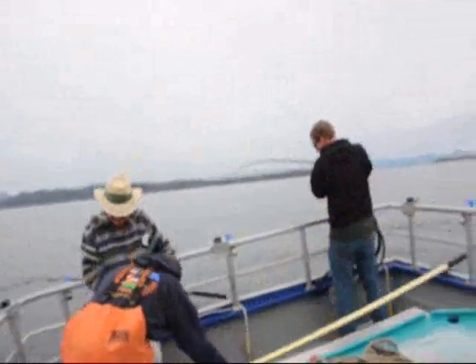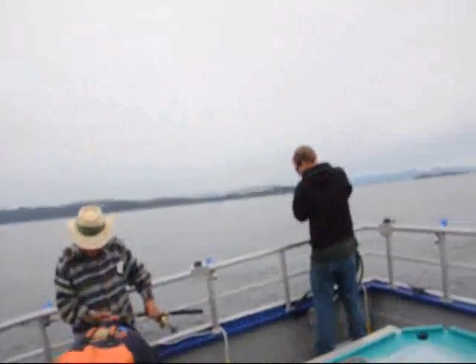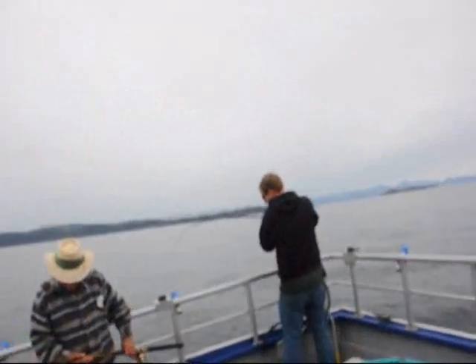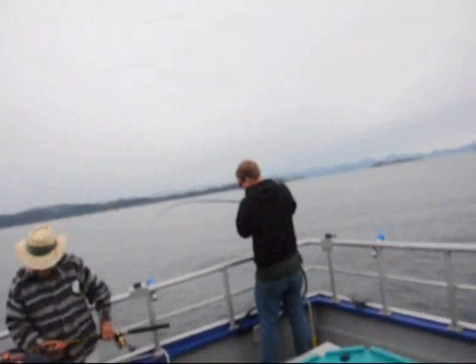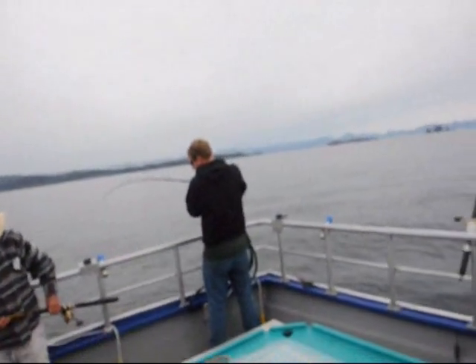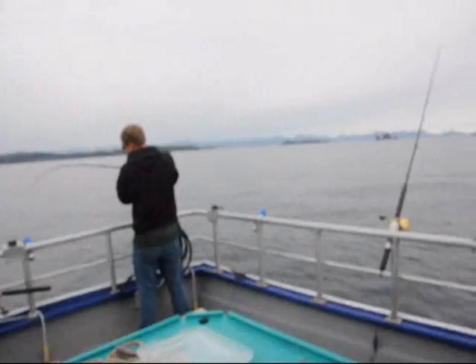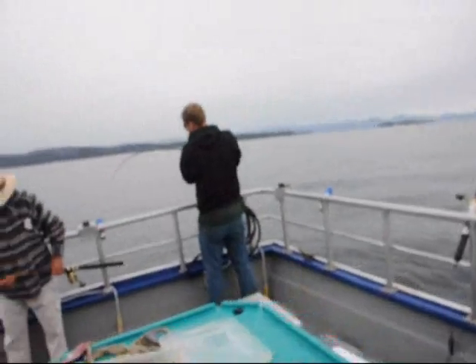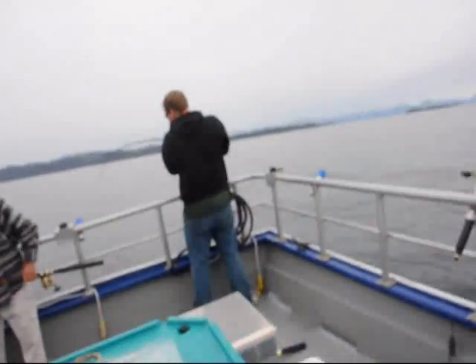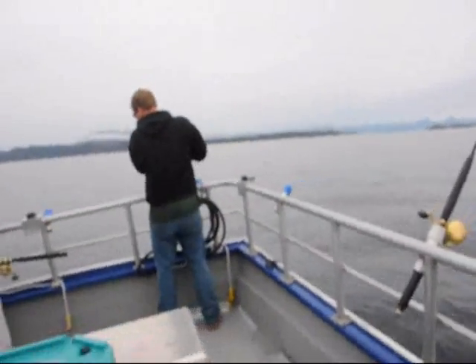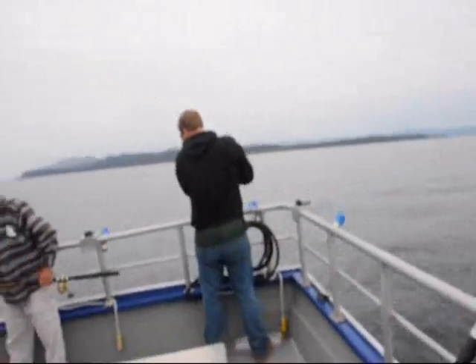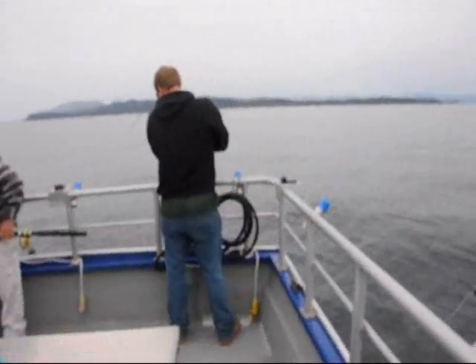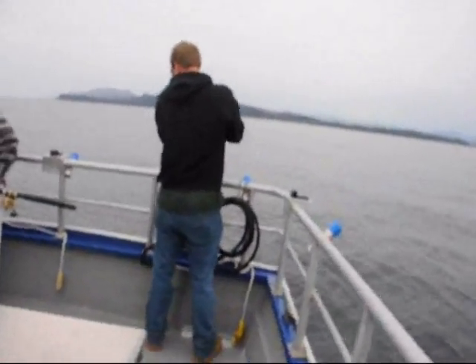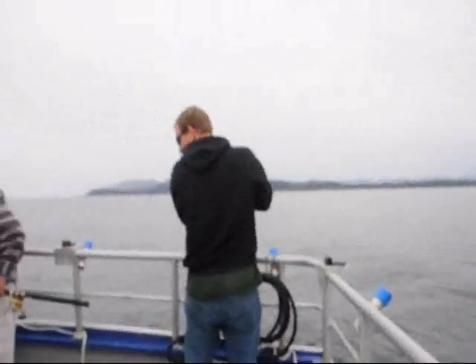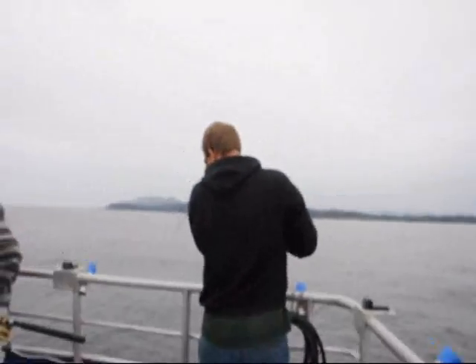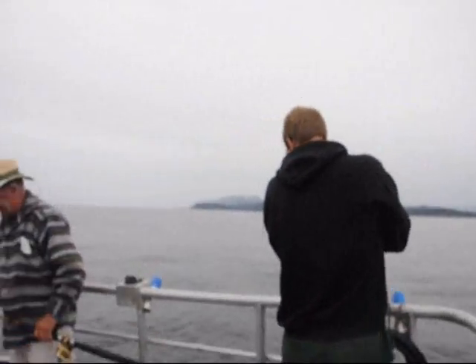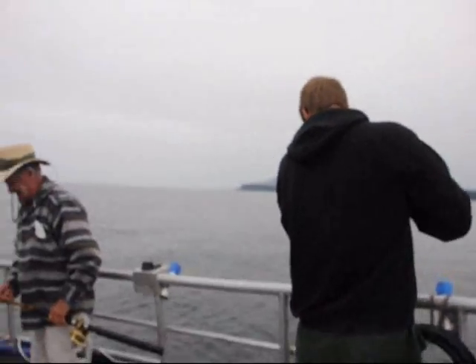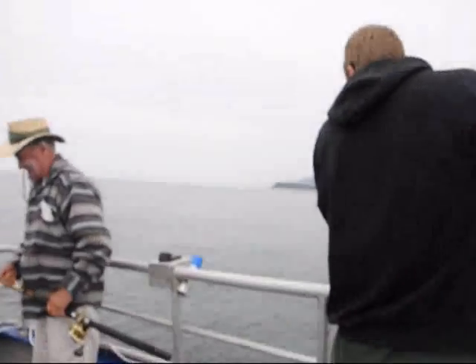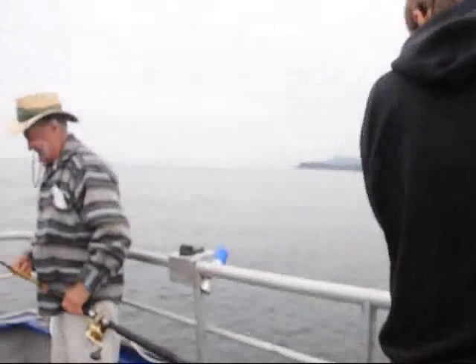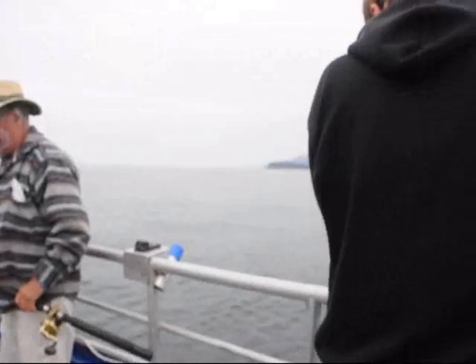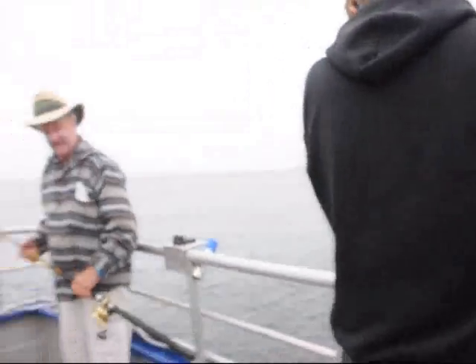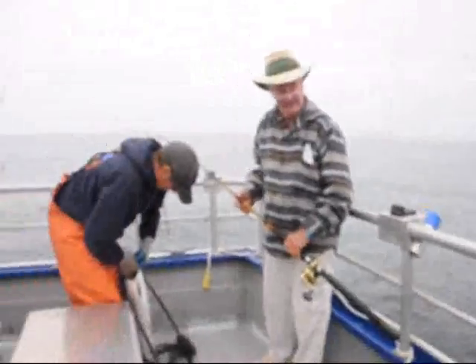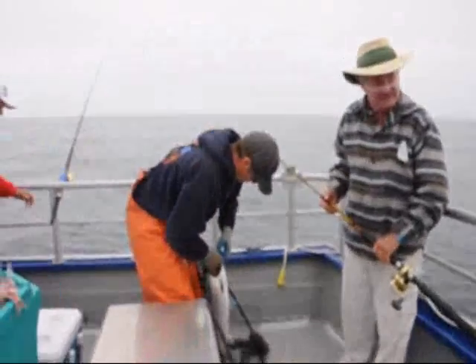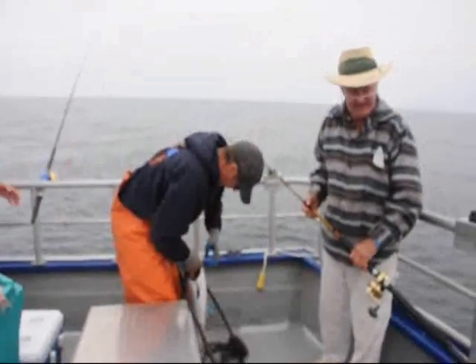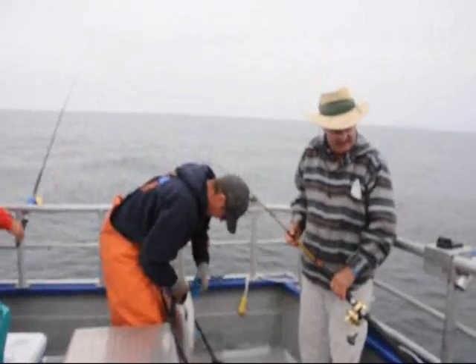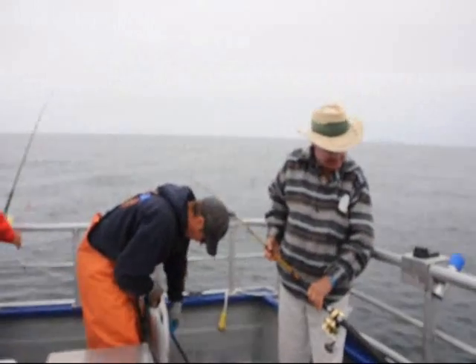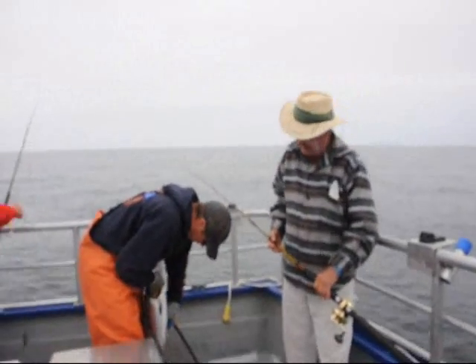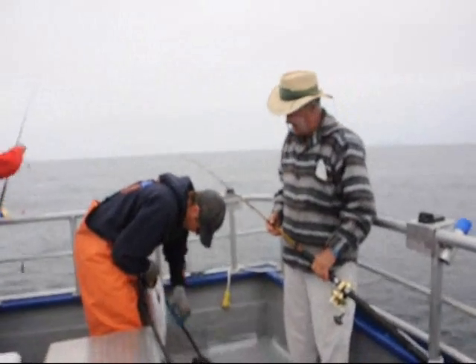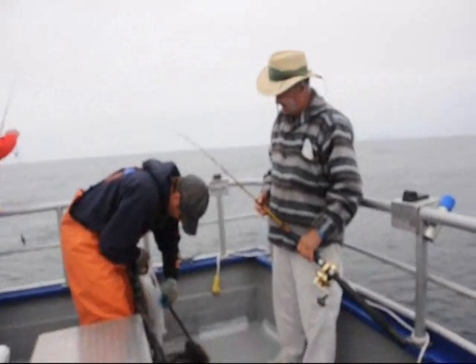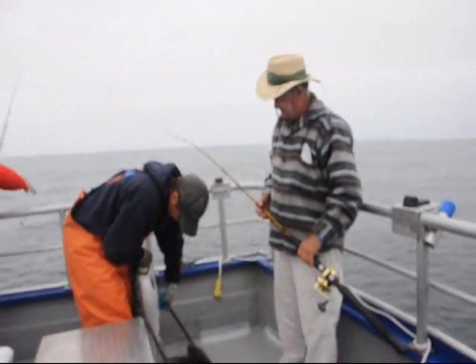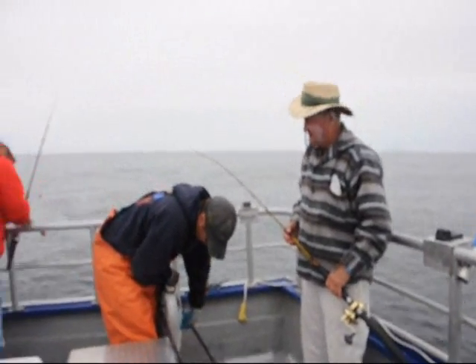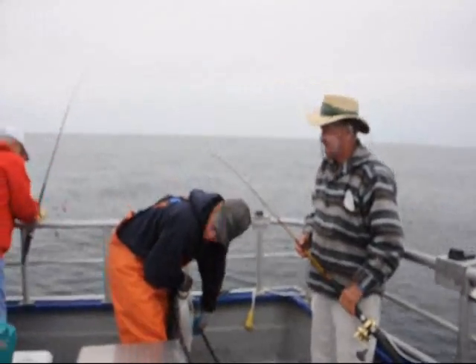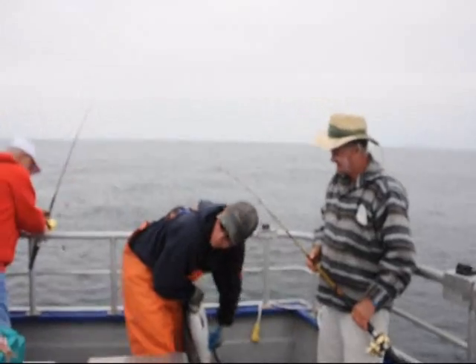You got one on Jimmy? He has one hook in the mouth and one in the belly! Did you get a head Jimmy? He keeps coming off! Let me throw this overboard! Go ahead Brian!